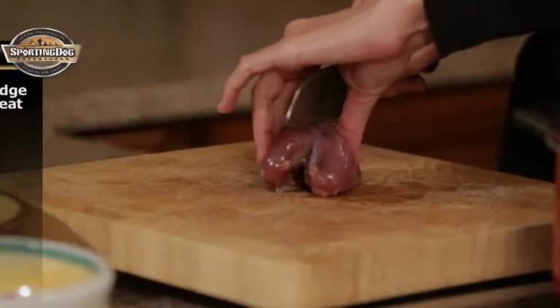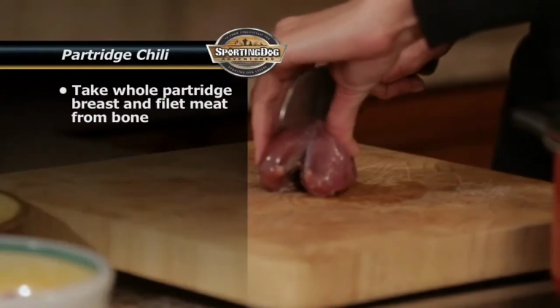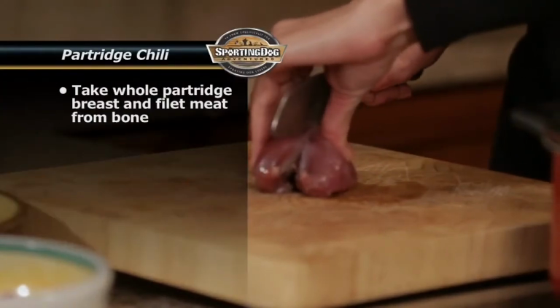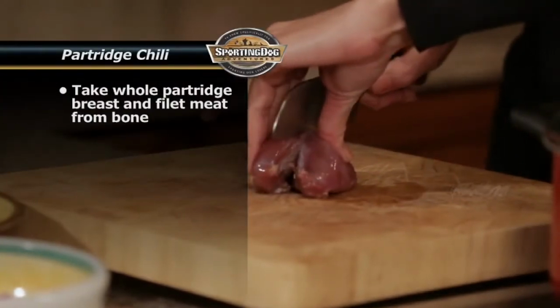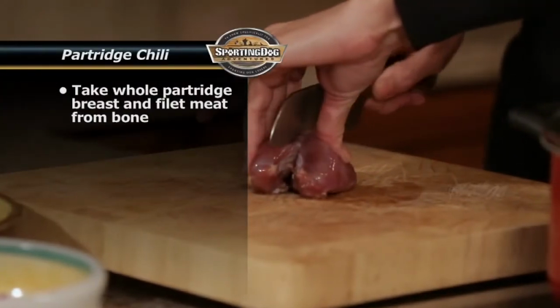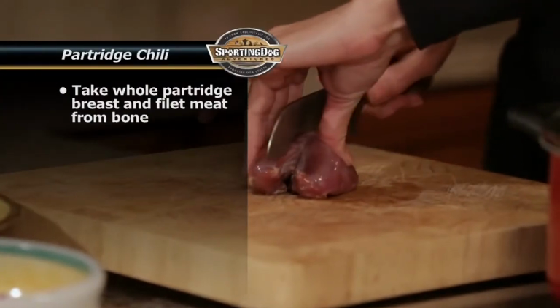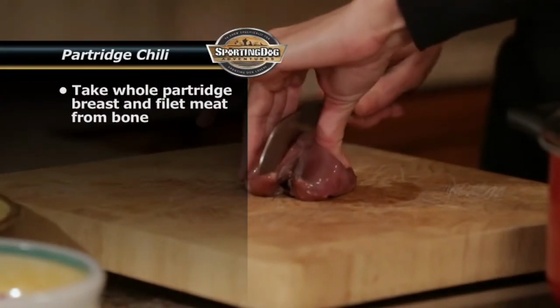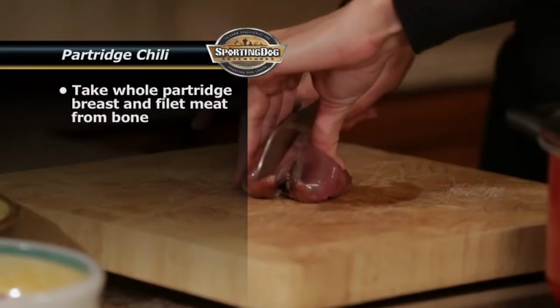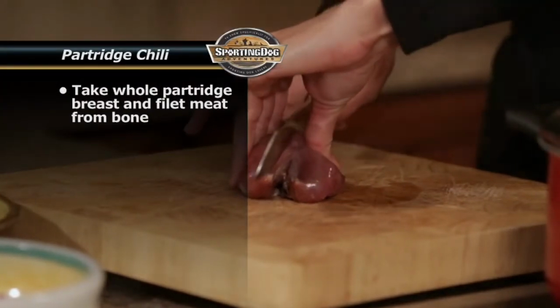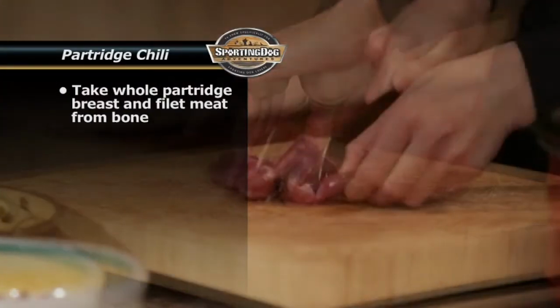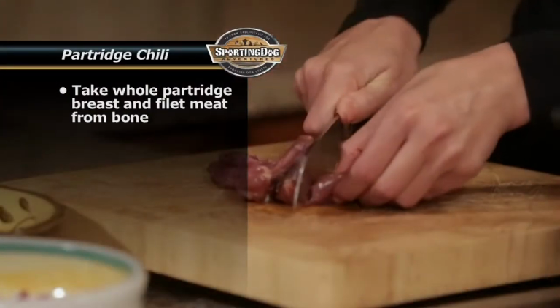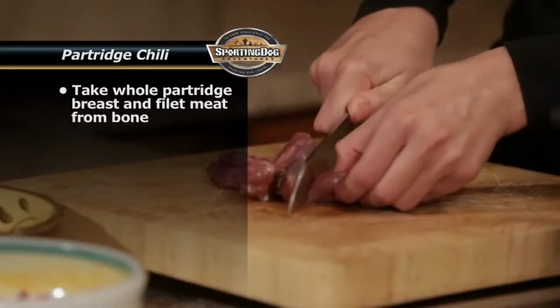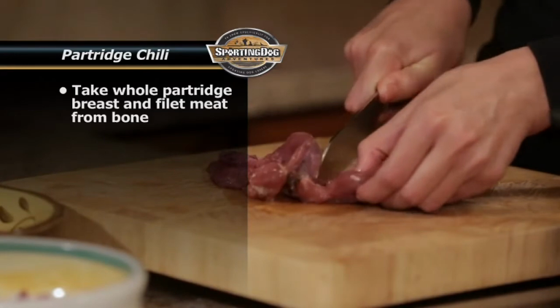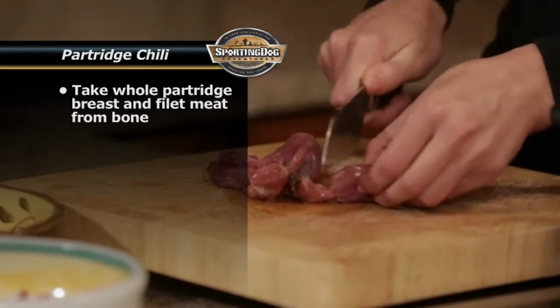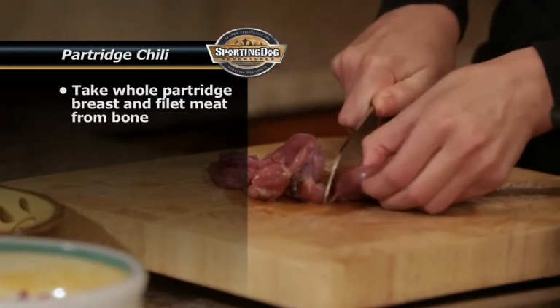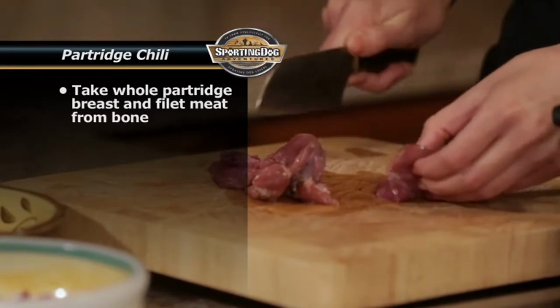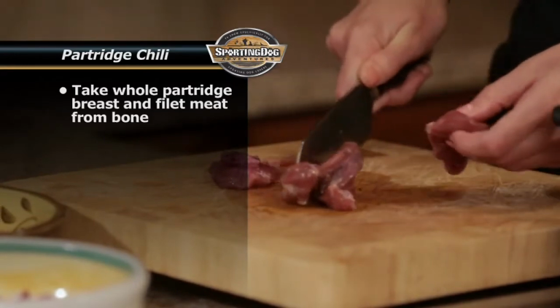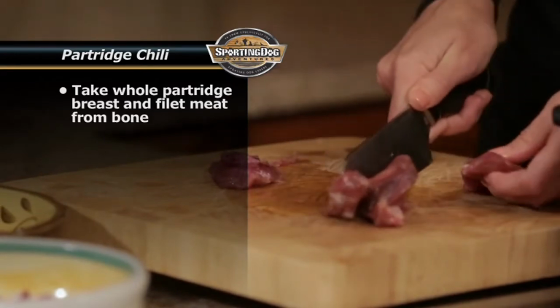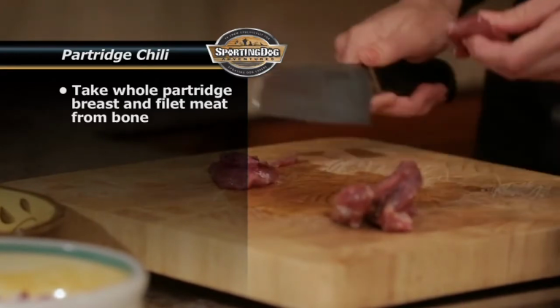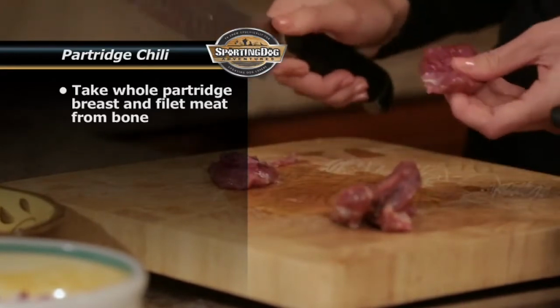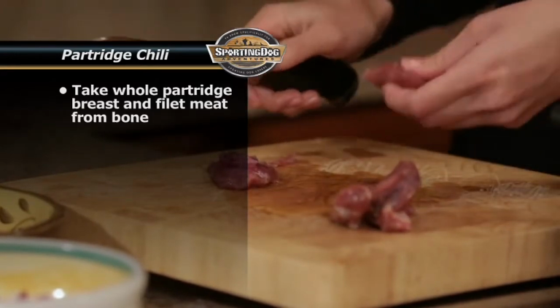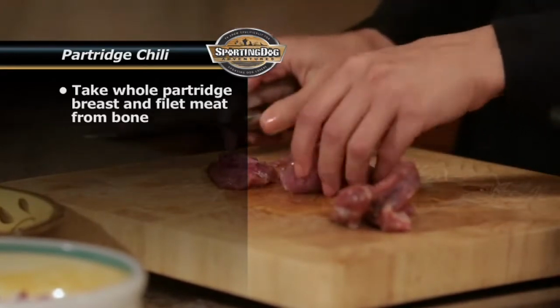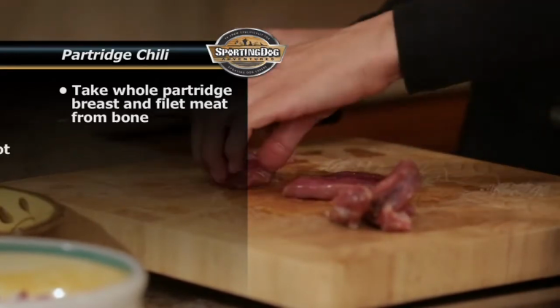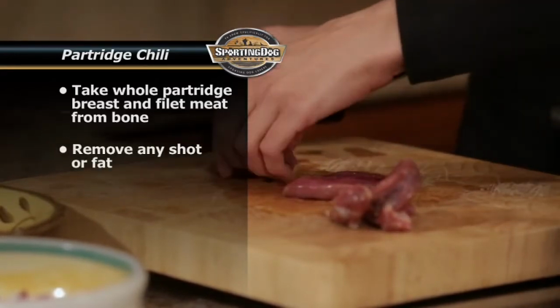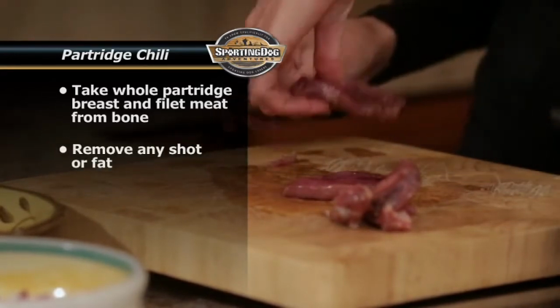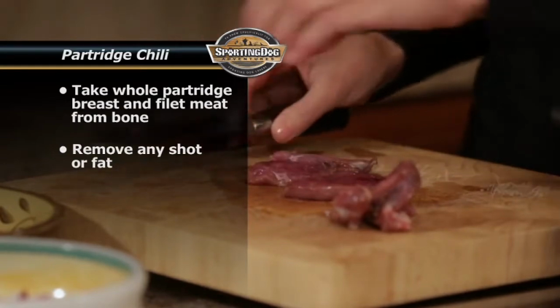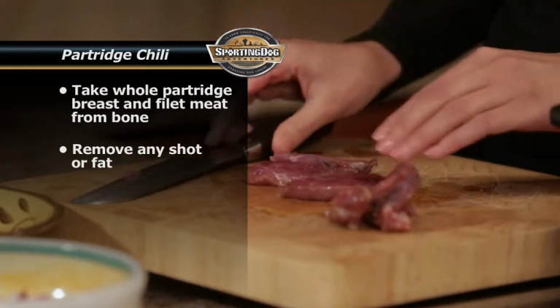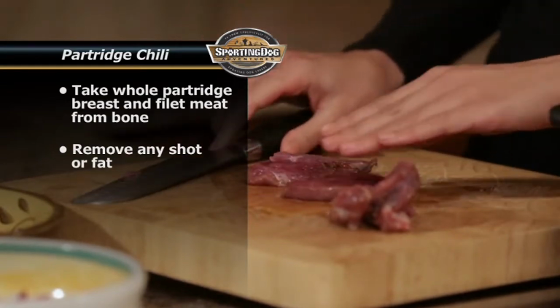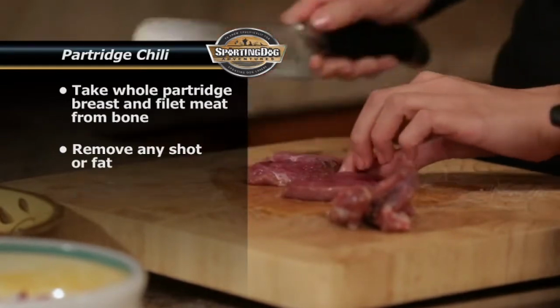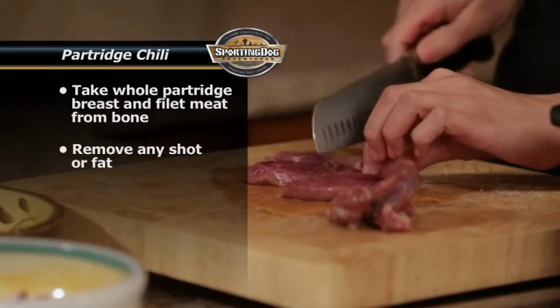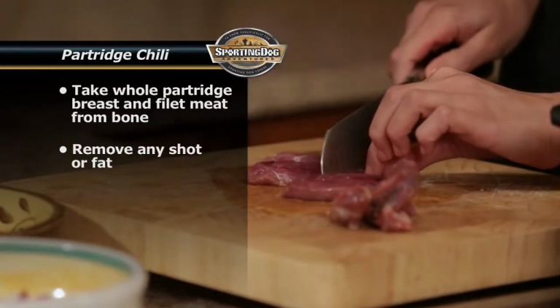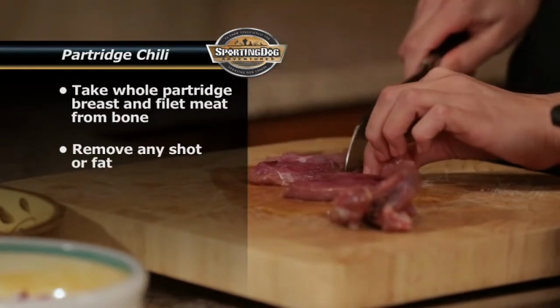First, you want to find the breast bone right here in the center. You go on each side and cut as close as possible to that breast bone. Now that we have both breasts separate from the breast bone, you want to make sure that there's no shot. We're going to make sure it's nice and clean.